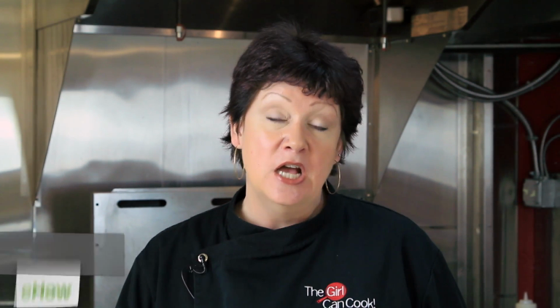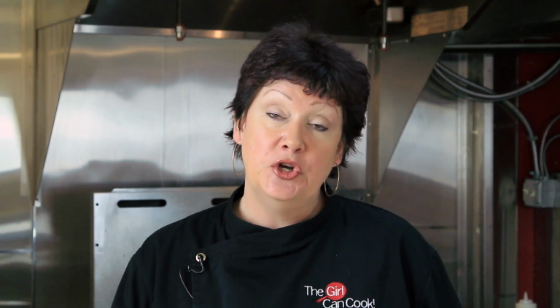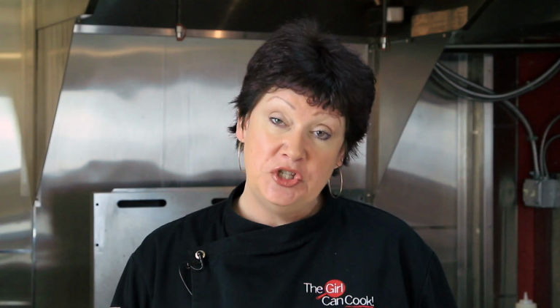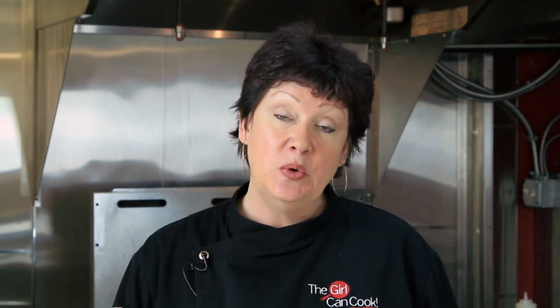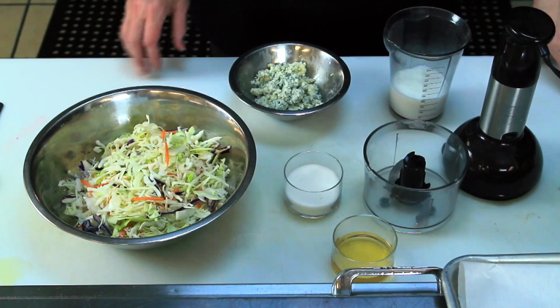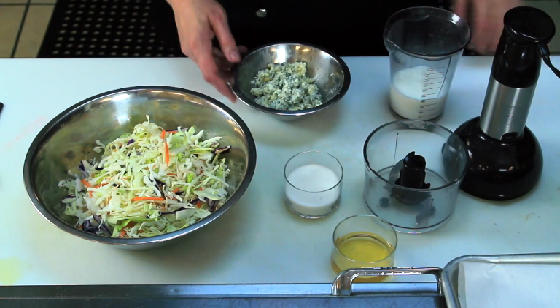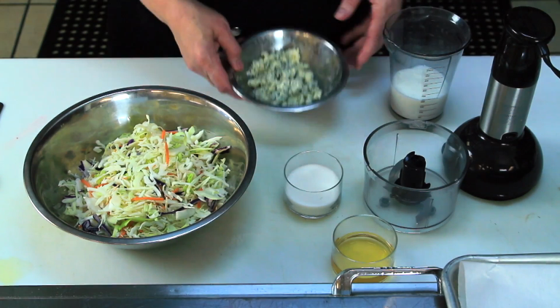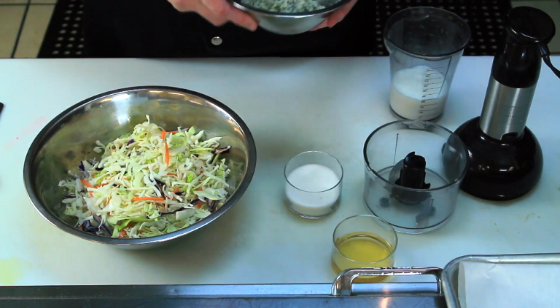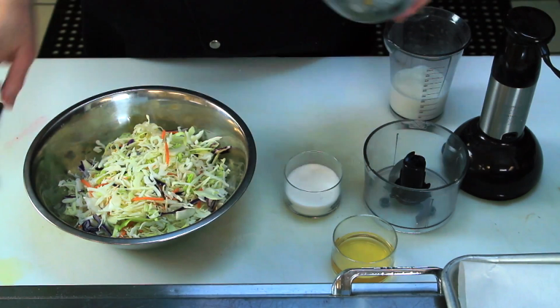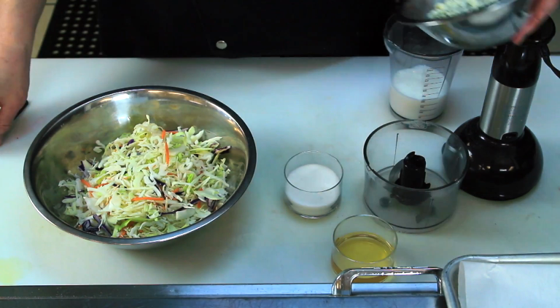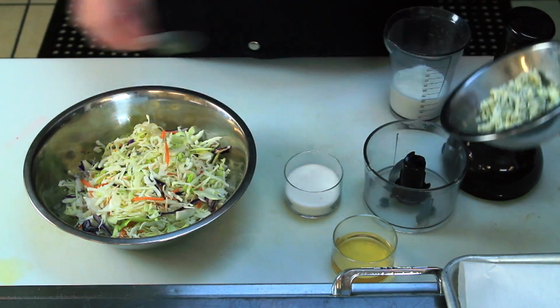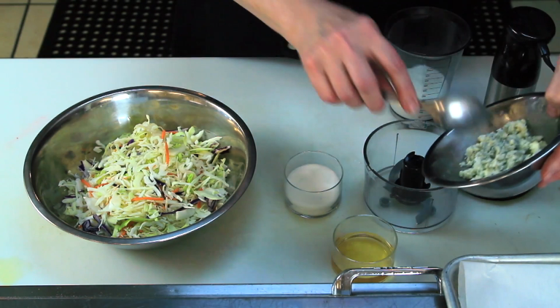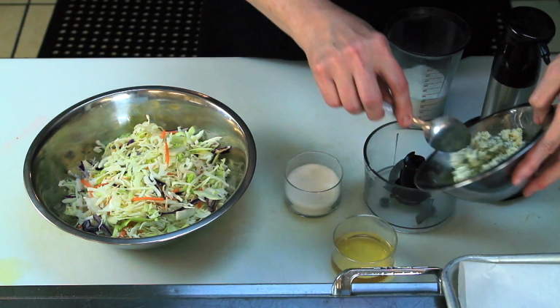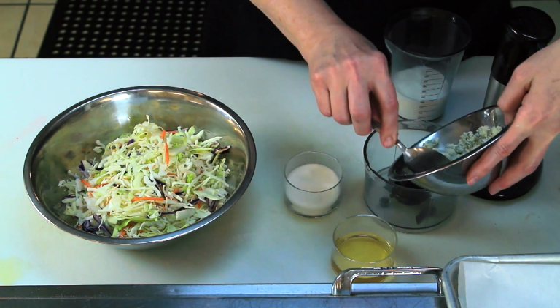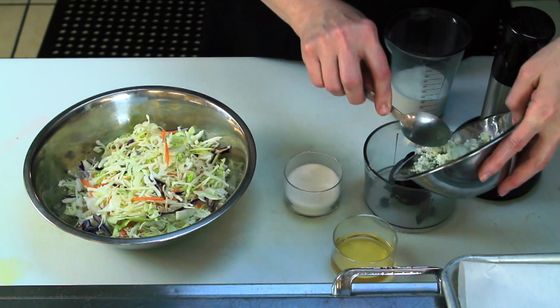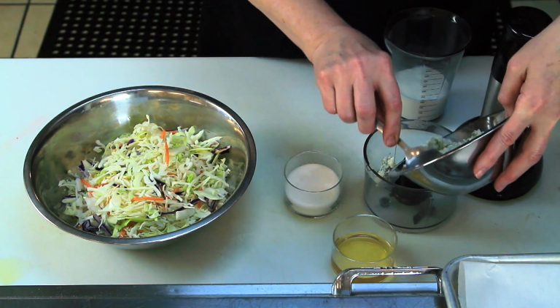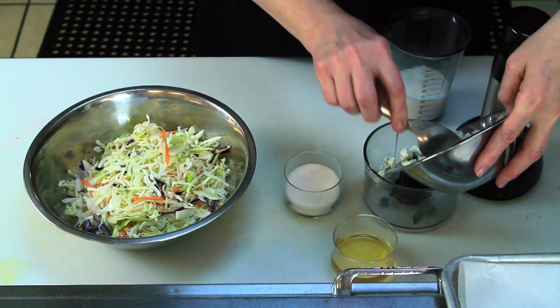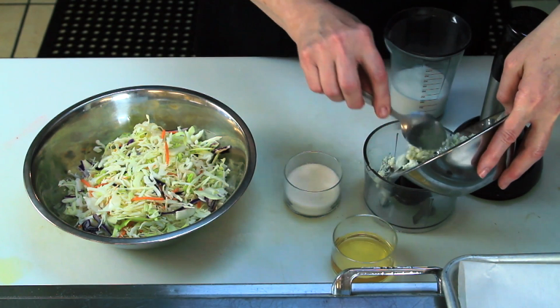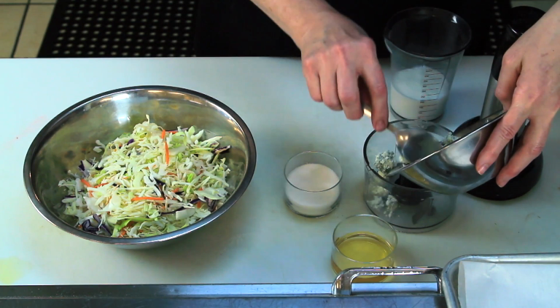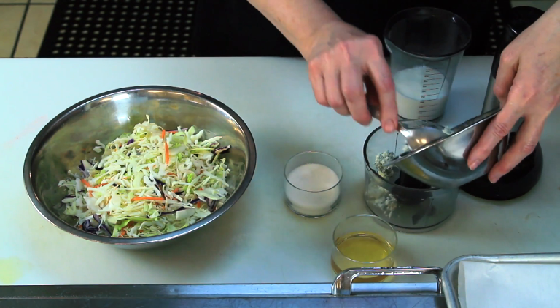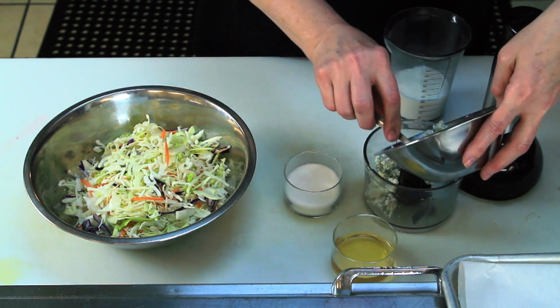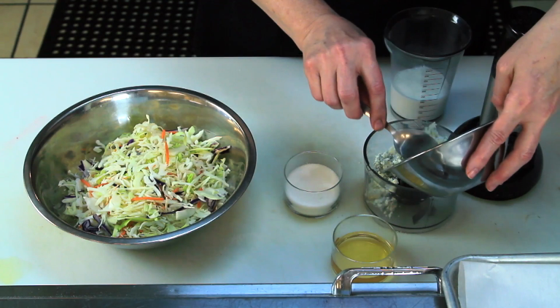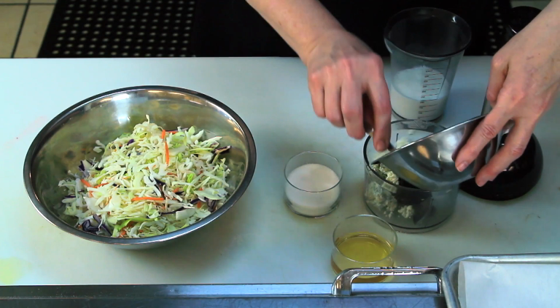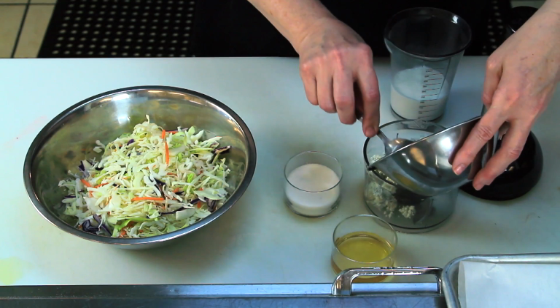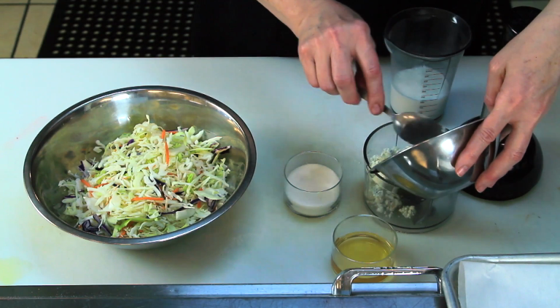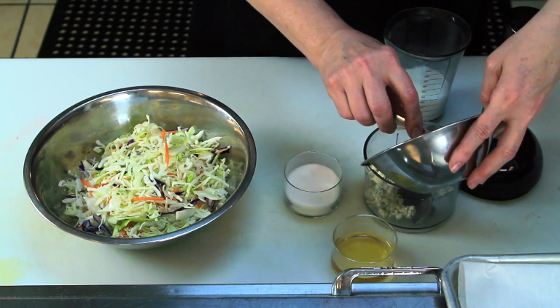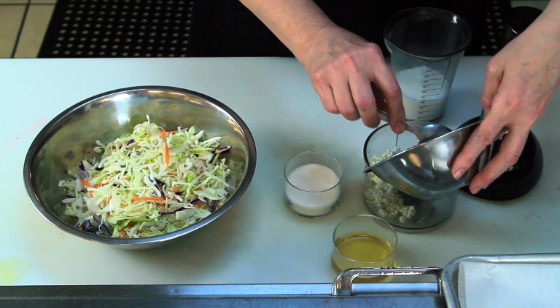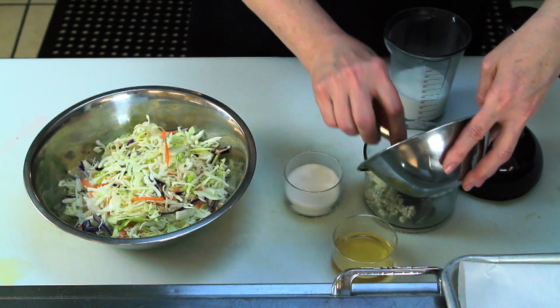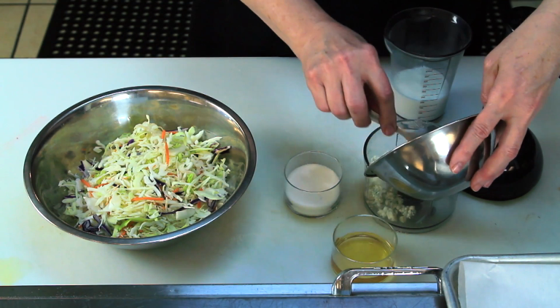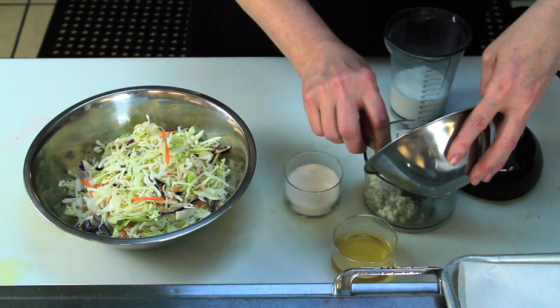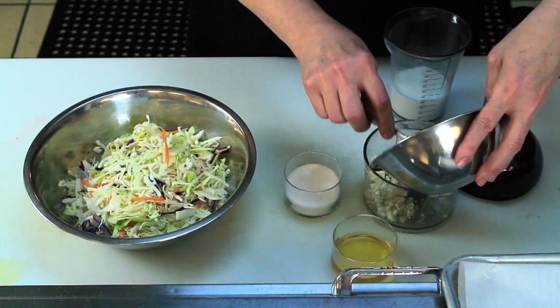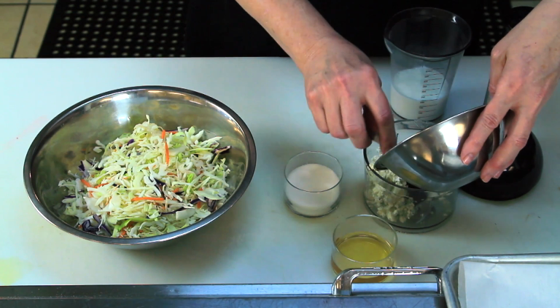So you're going to start with your coleslaw. It's already shredded here. You can use a coleslaw mix or you can shred your own green cabbage and red cabbage and throw in some carrots for some color.